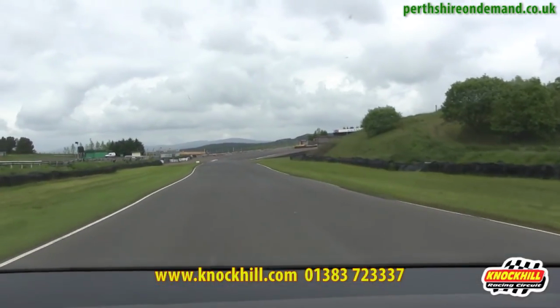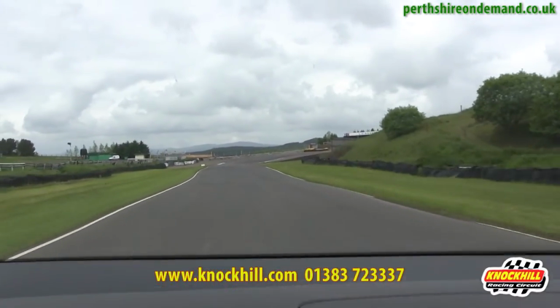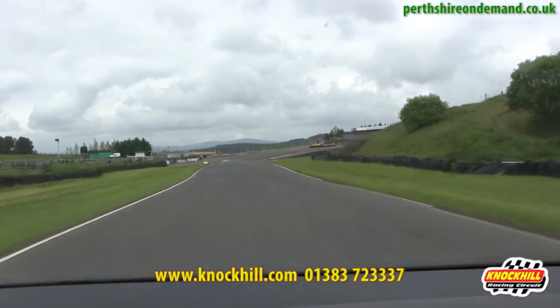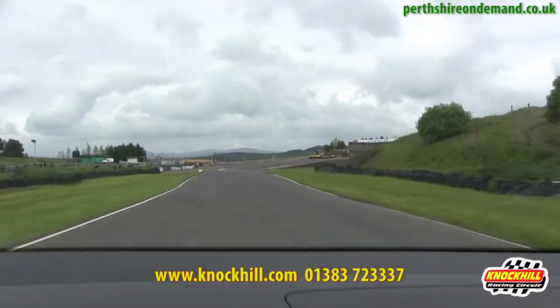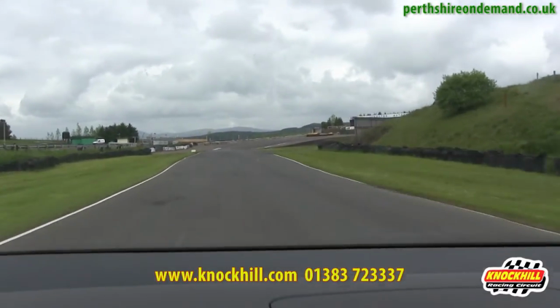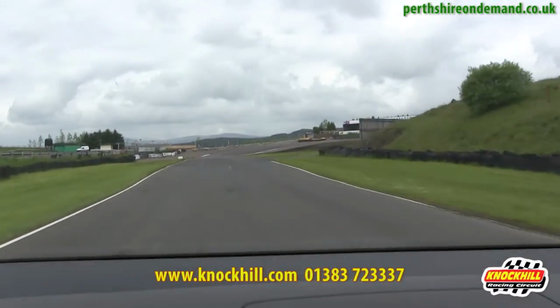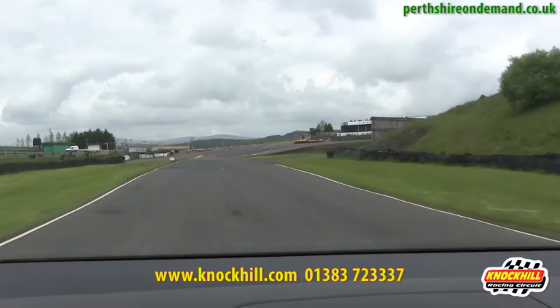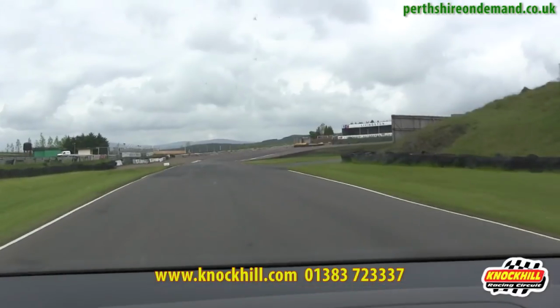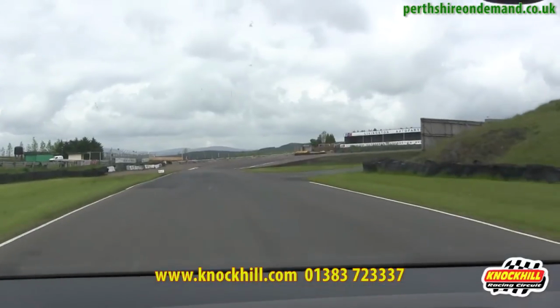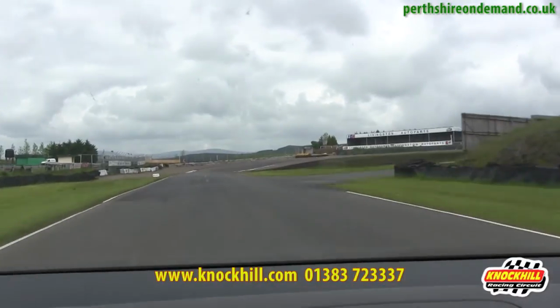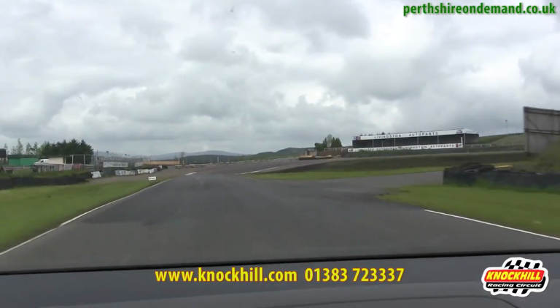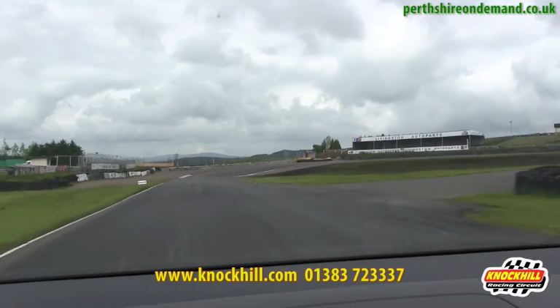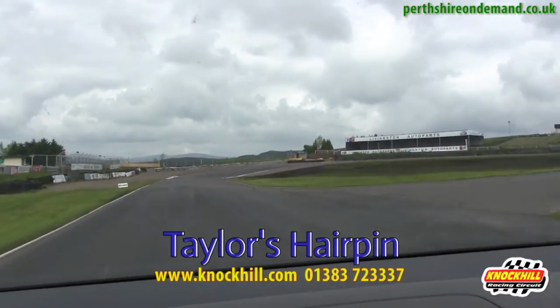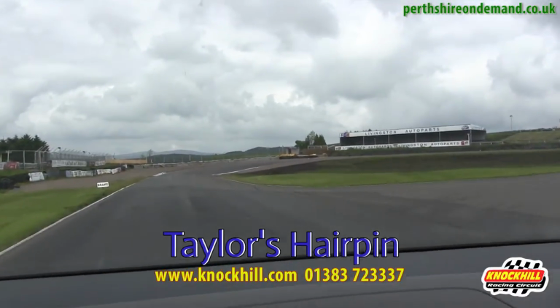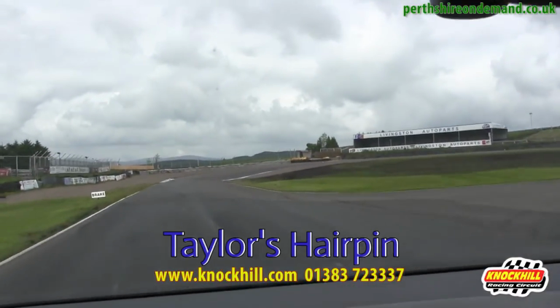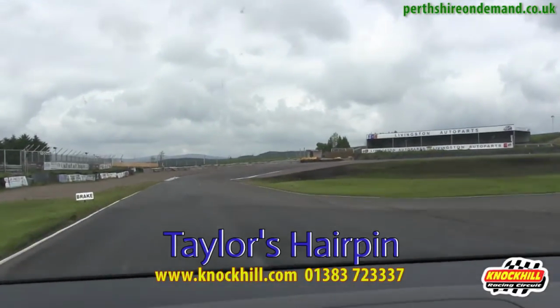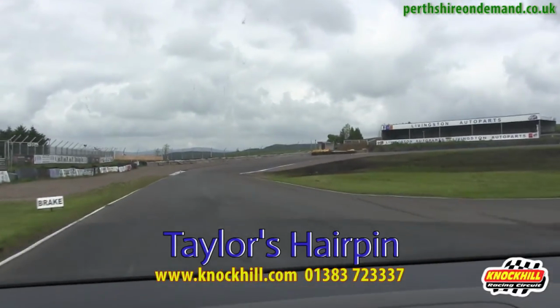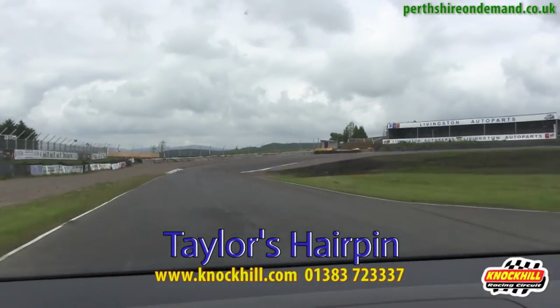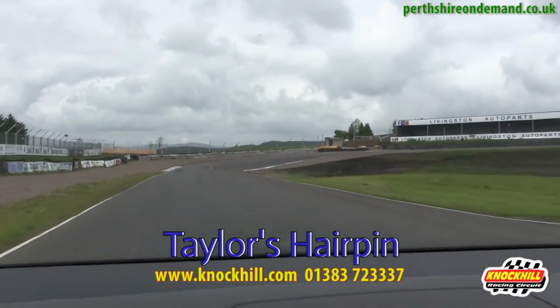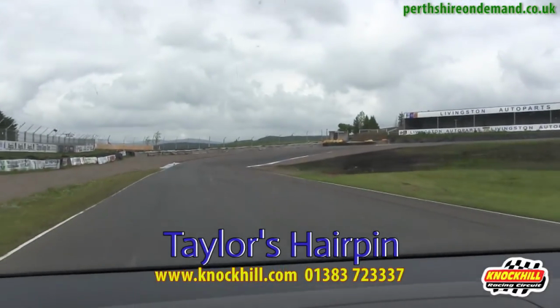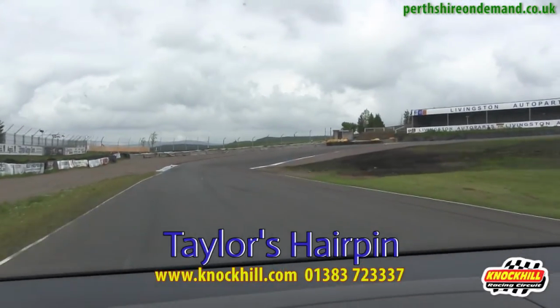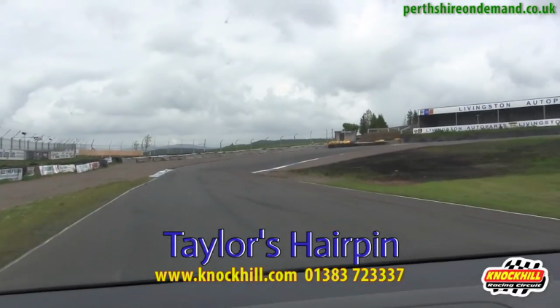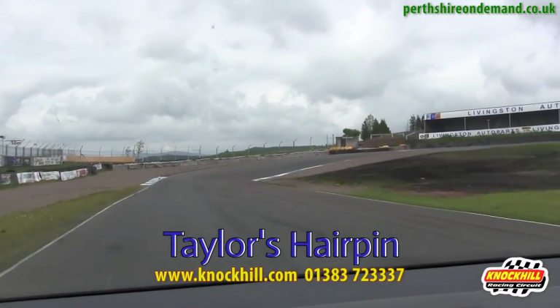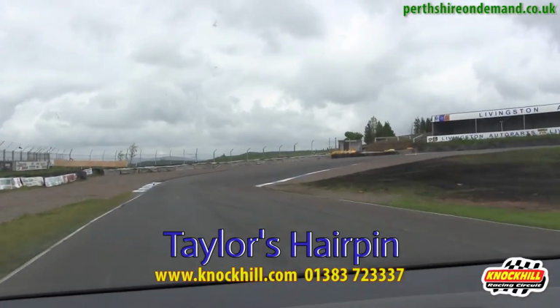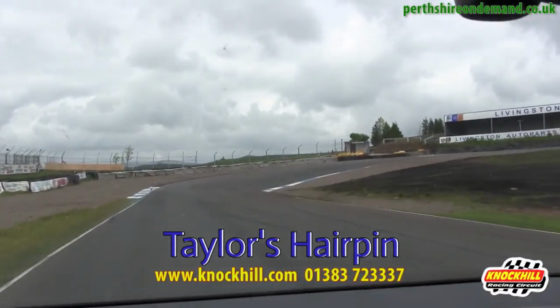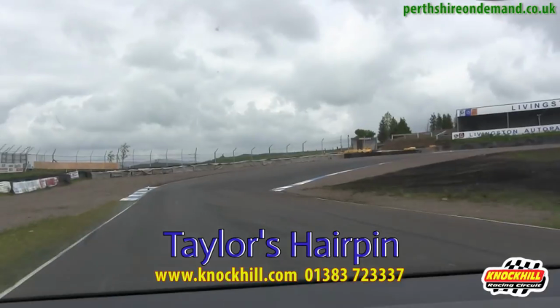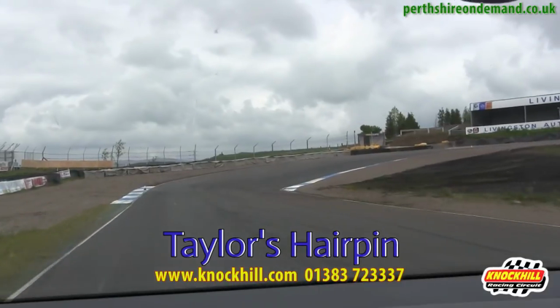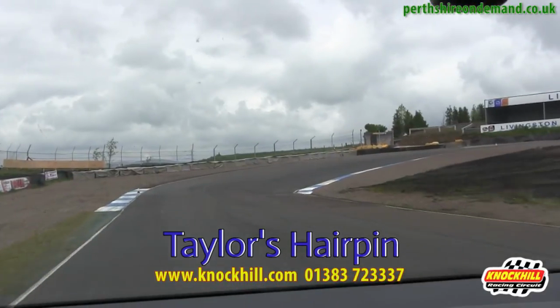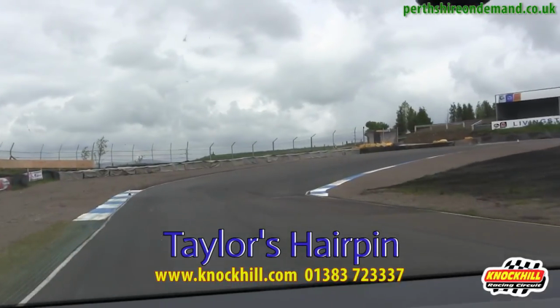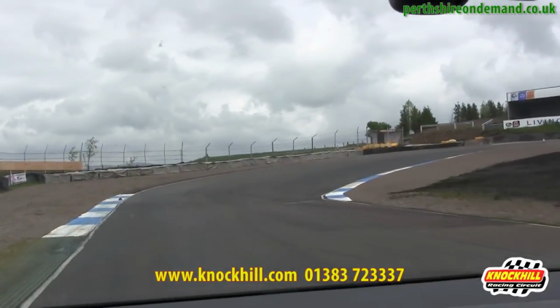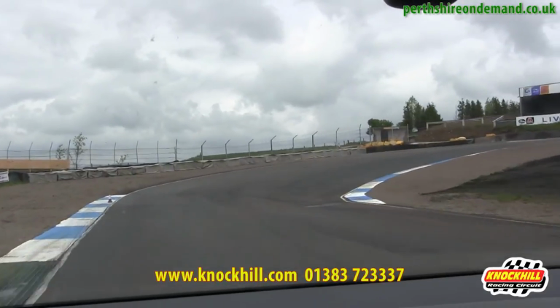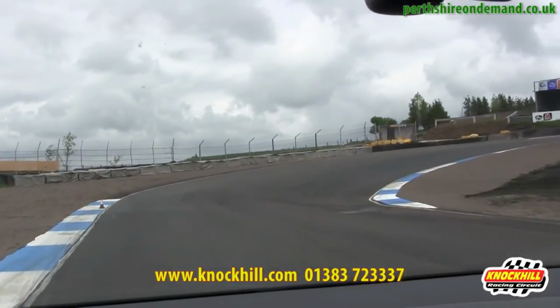On to the short straight, coming after the hairpin — Taylor's Hairpin, named after Jock Taylor, Scotland's only sidecar world champion.